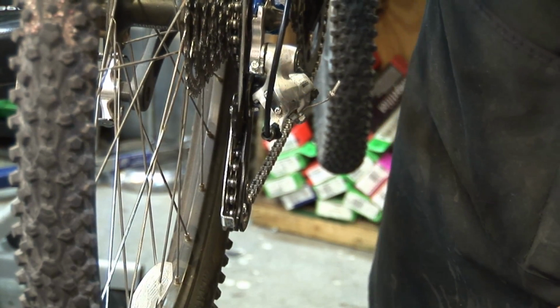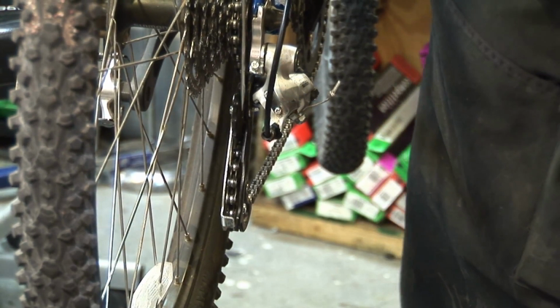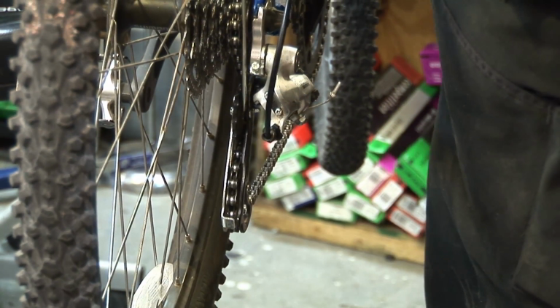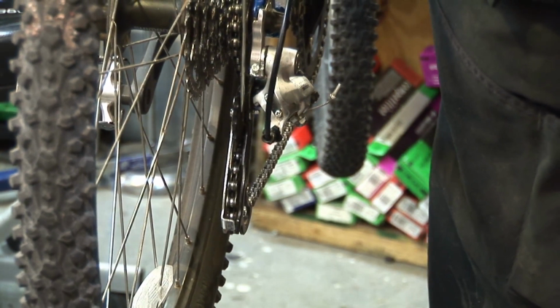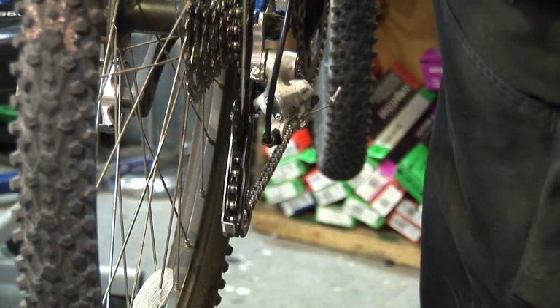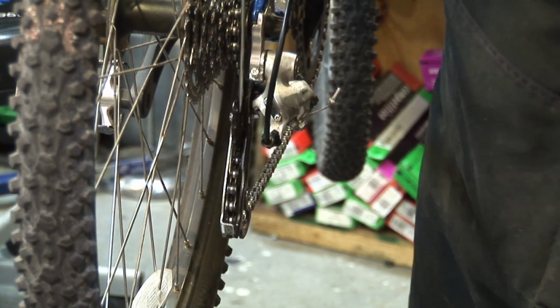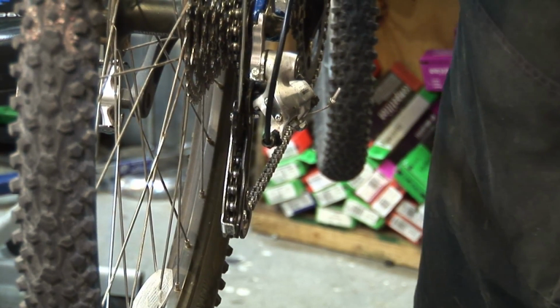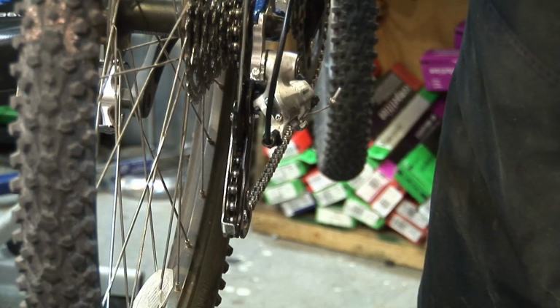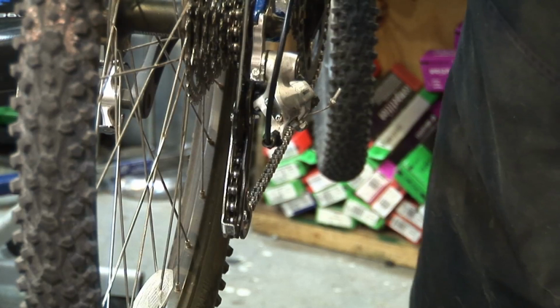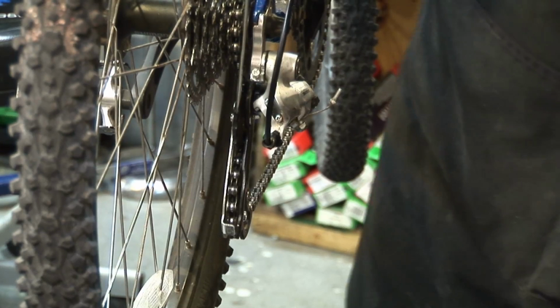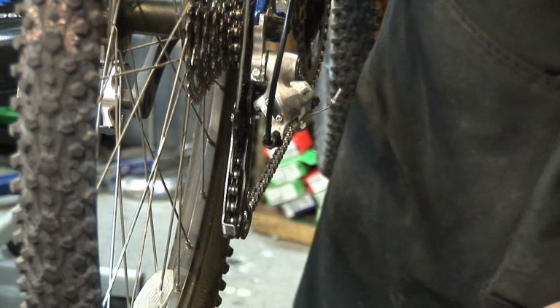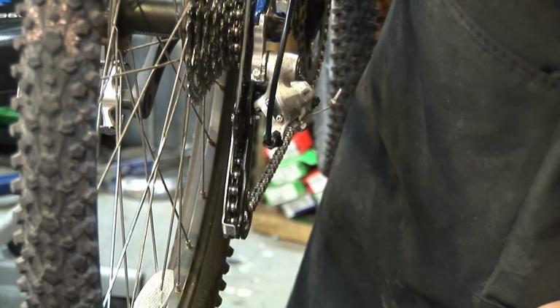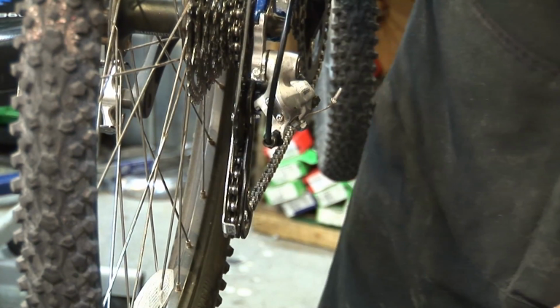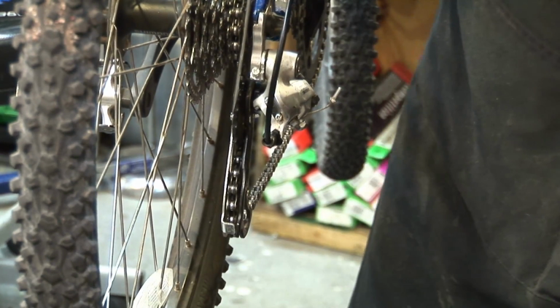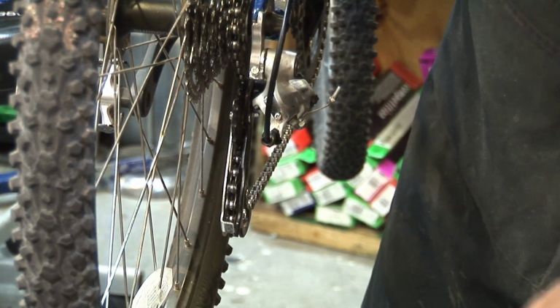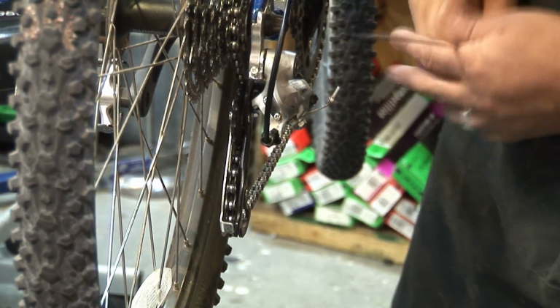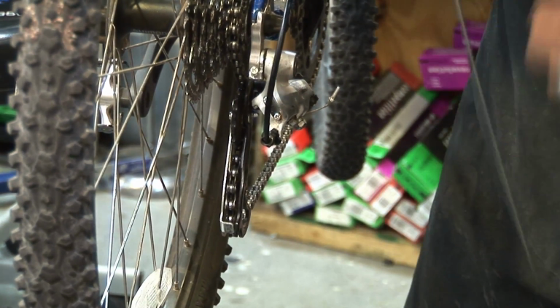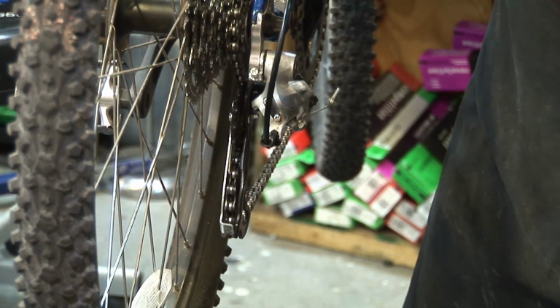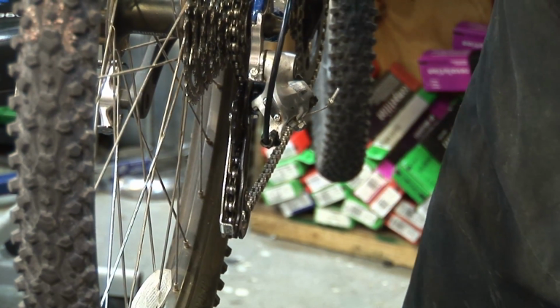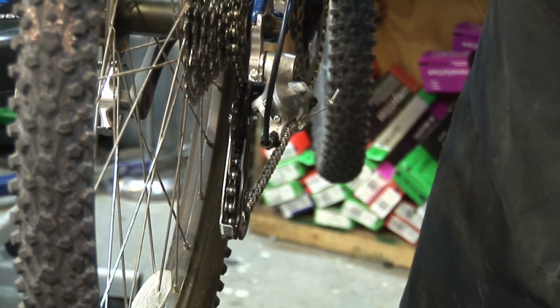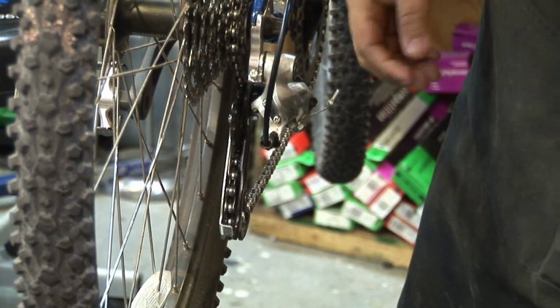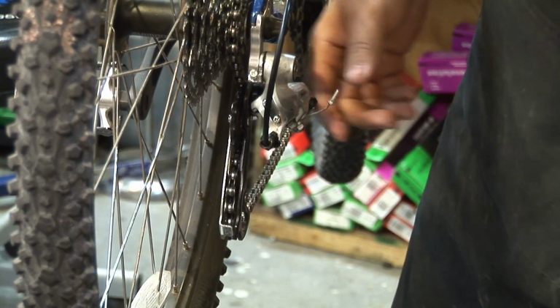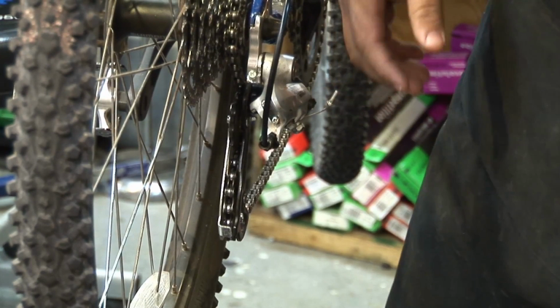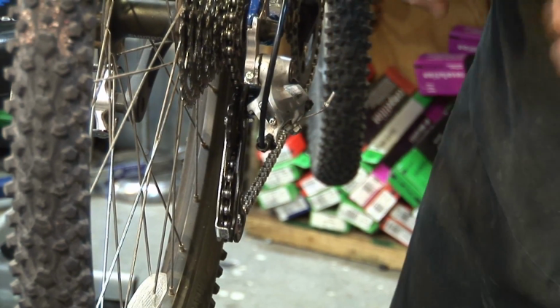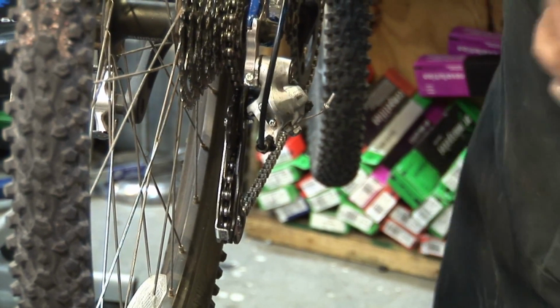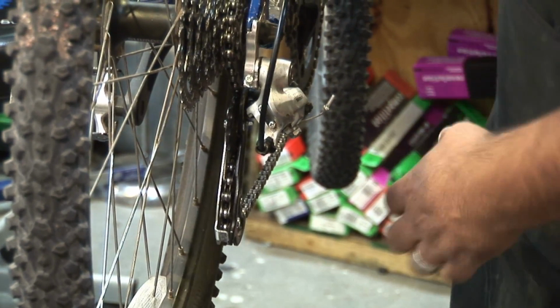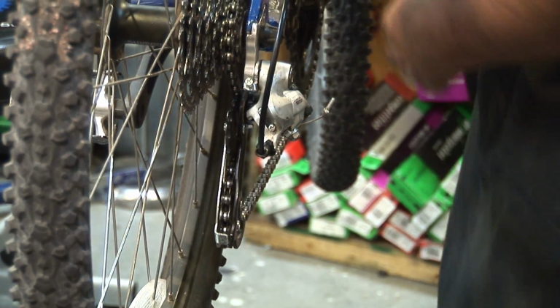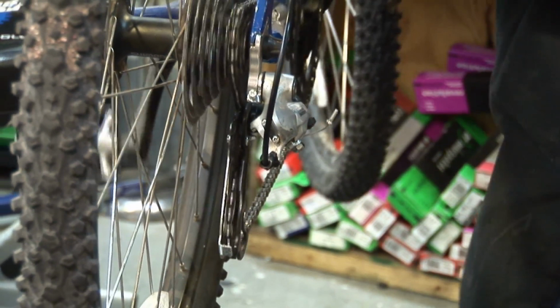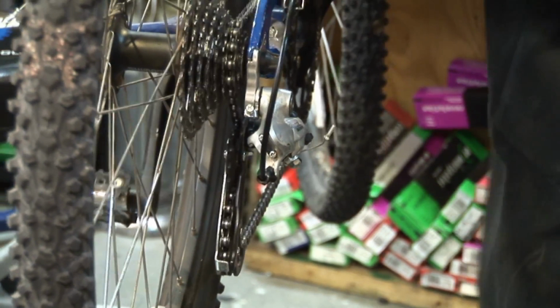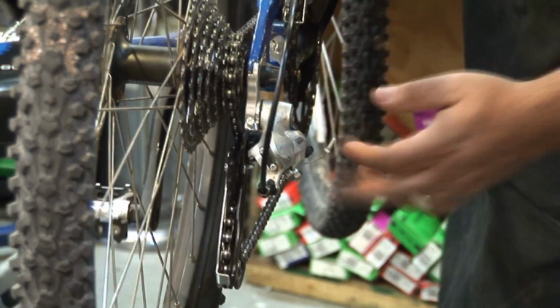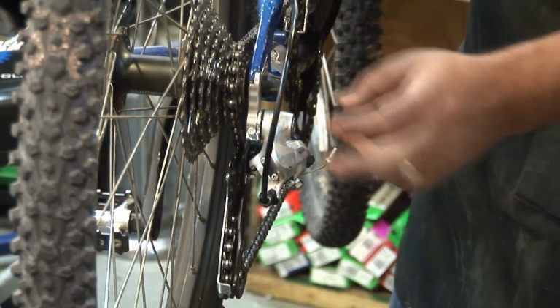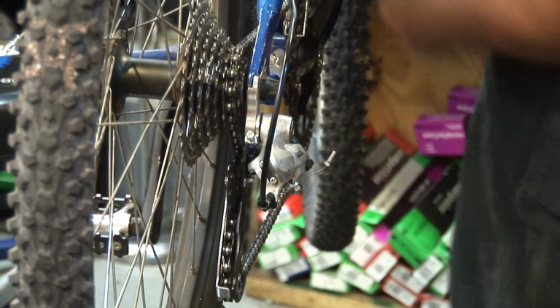As you can see right now, we're not lined up. So we're going to need to make this adjustment. Before we make this adjustment, first things first, I'm going to go through all my gears and see what kind of rear derailleur I have.